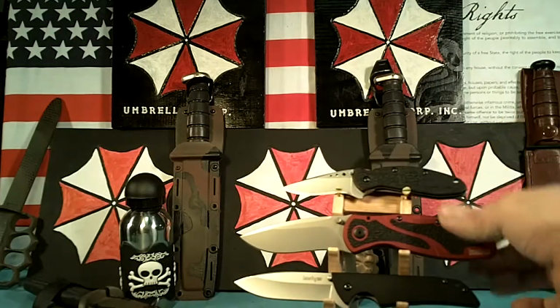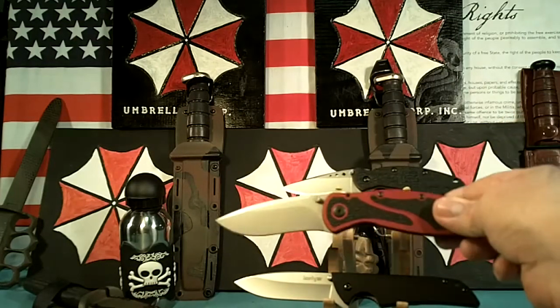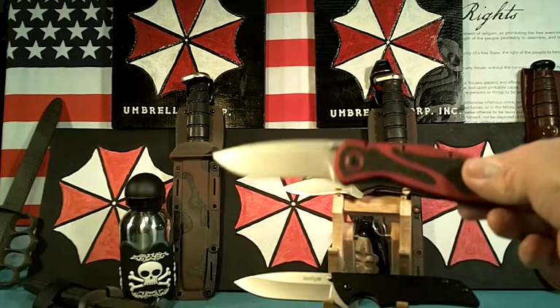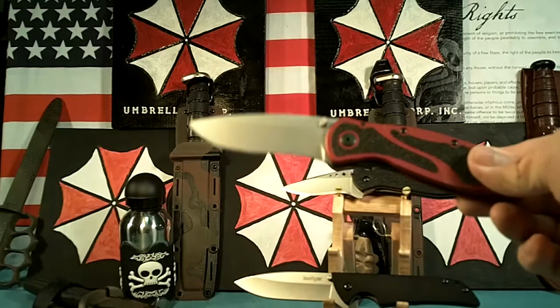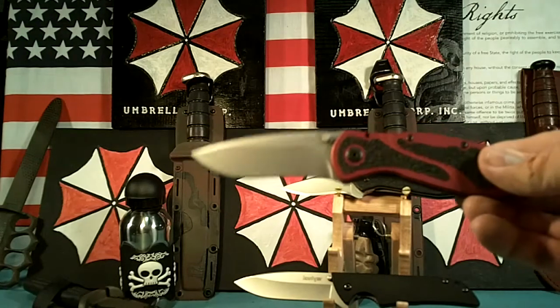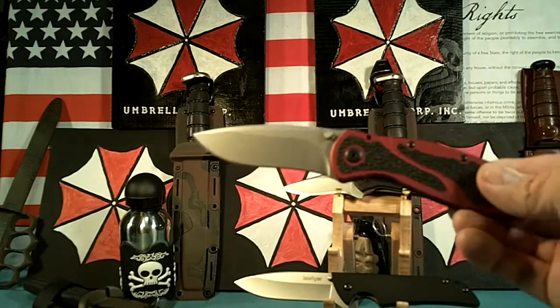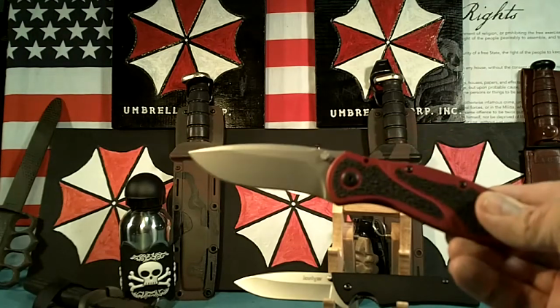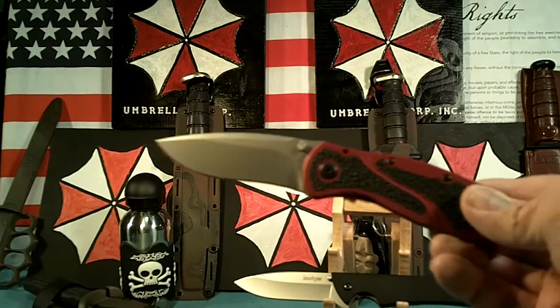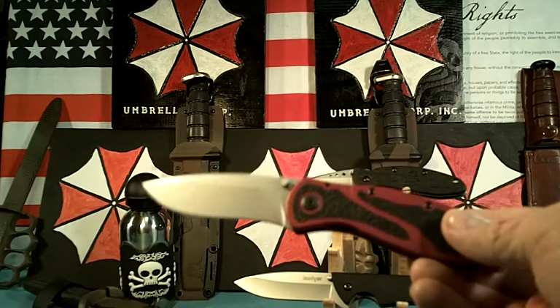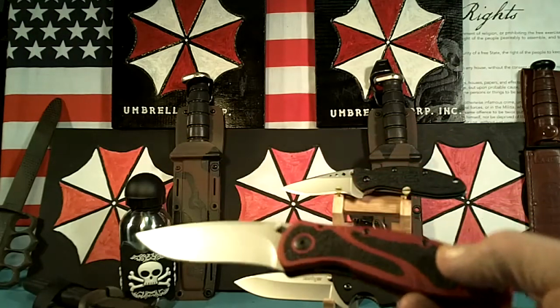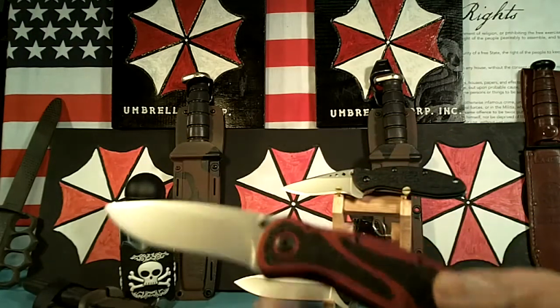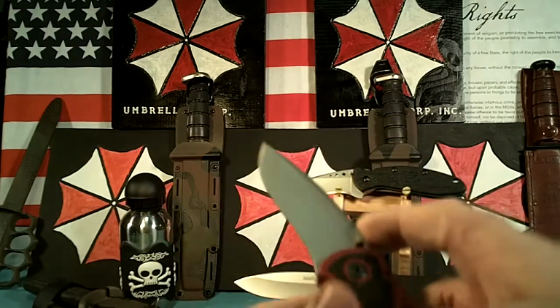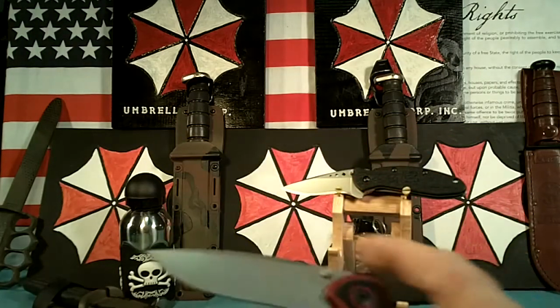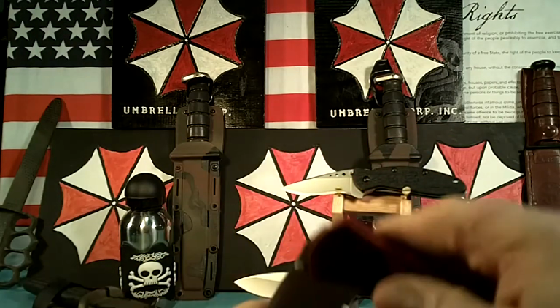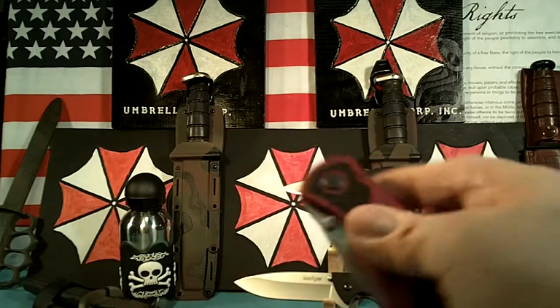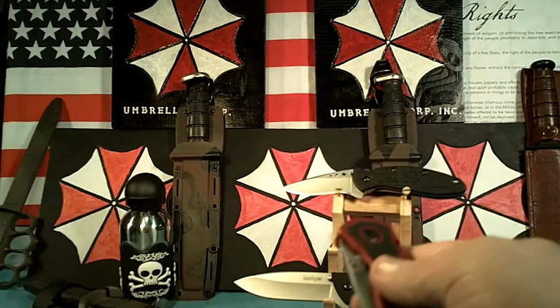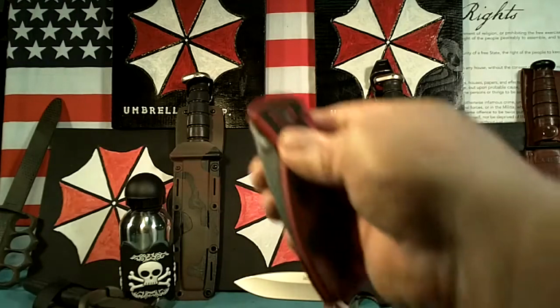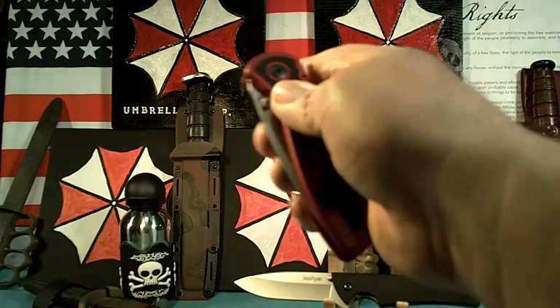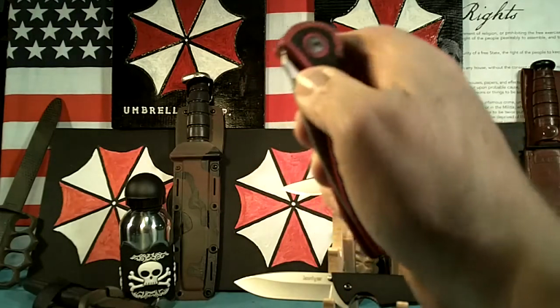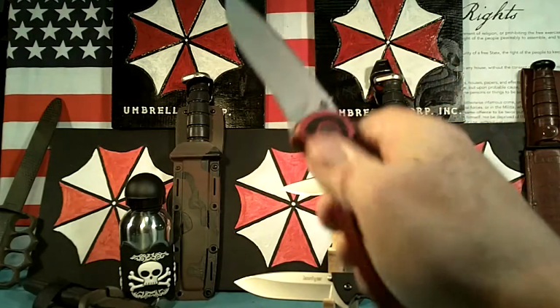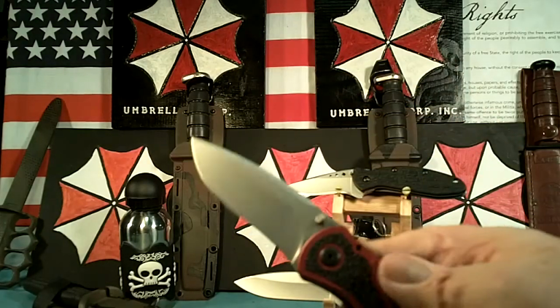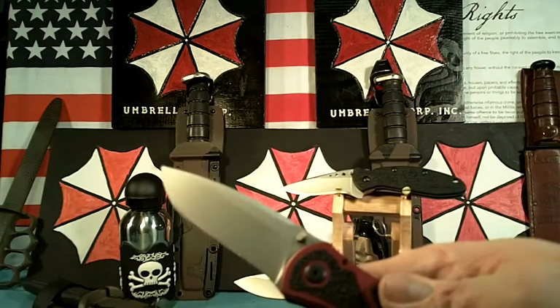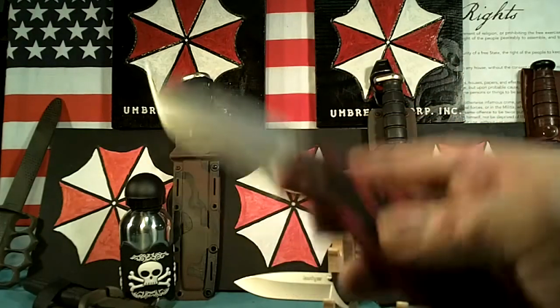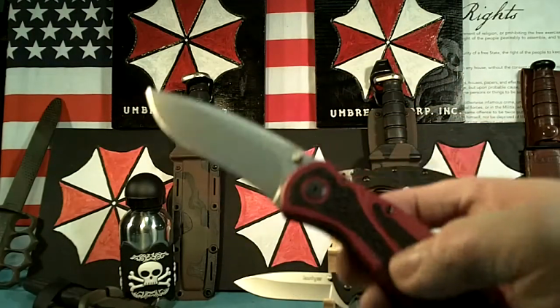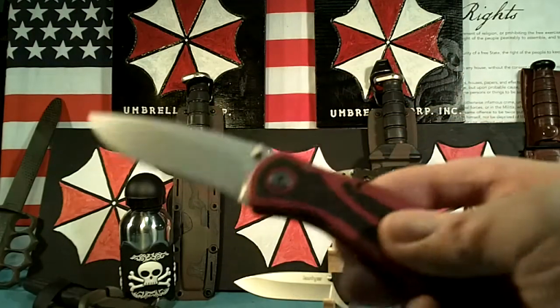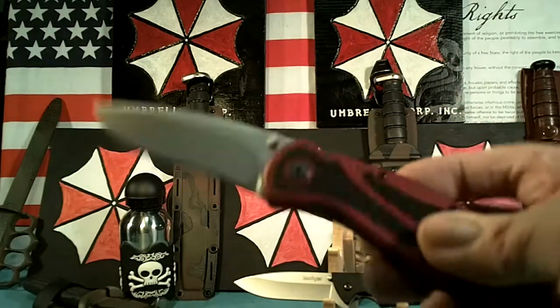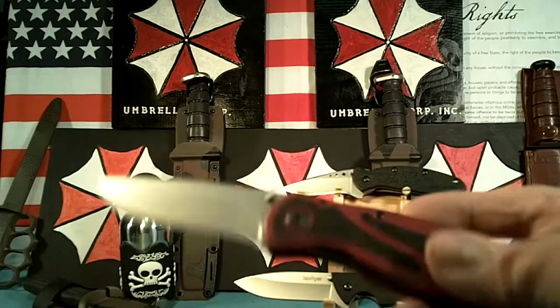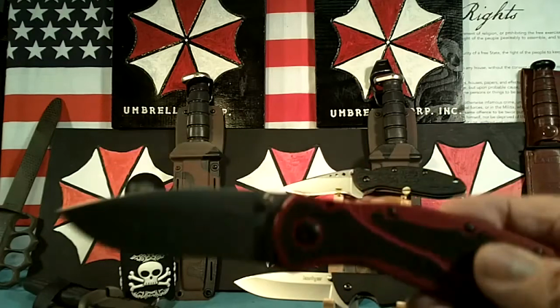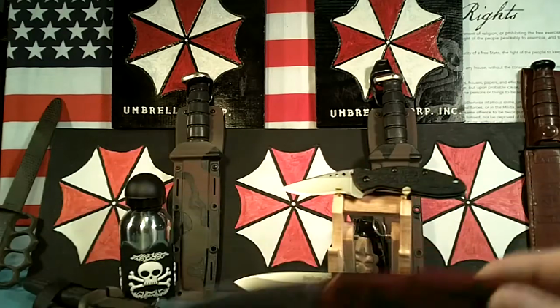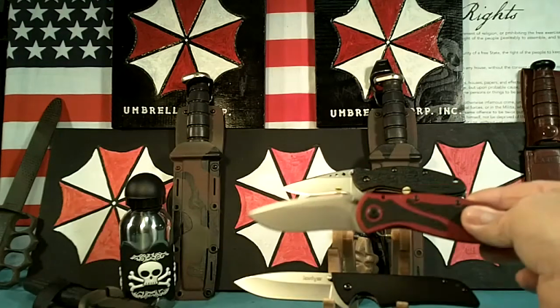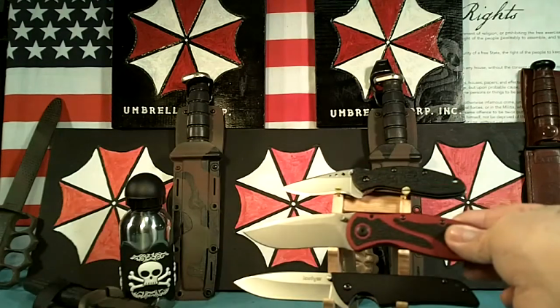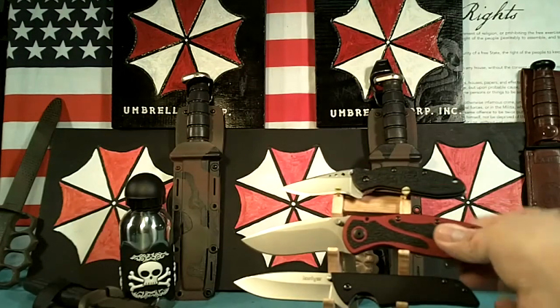Next one is the Red Blur. This is one I got from a good friend, the Cajun Blaze. Very nice knife. Actually I think this is my best knife — it's the Red Blur, I really like it, carried a lot.